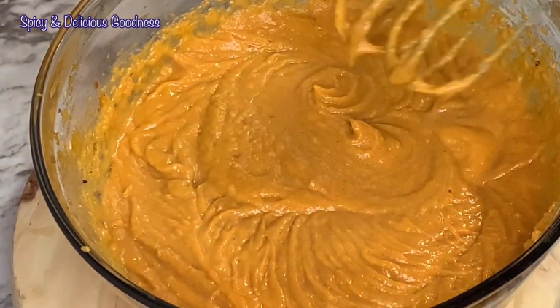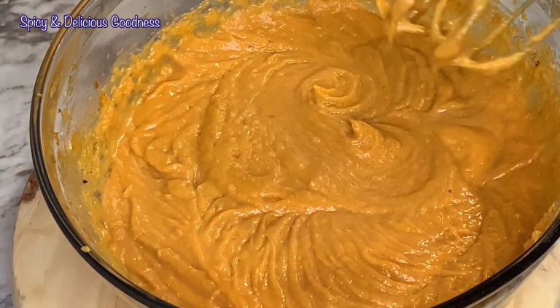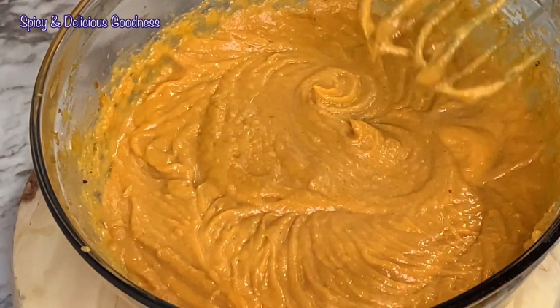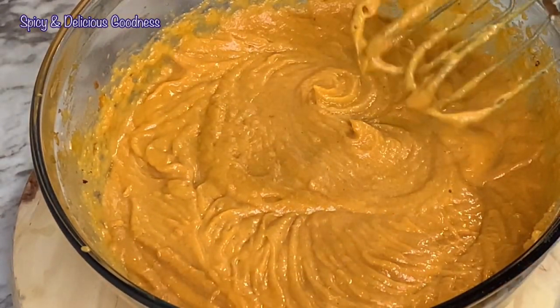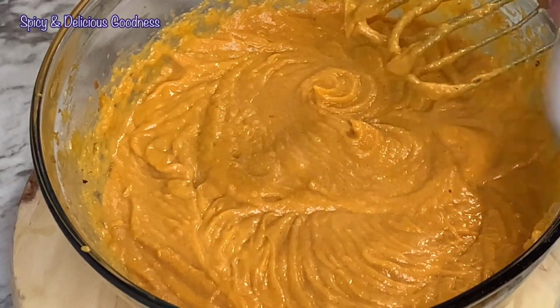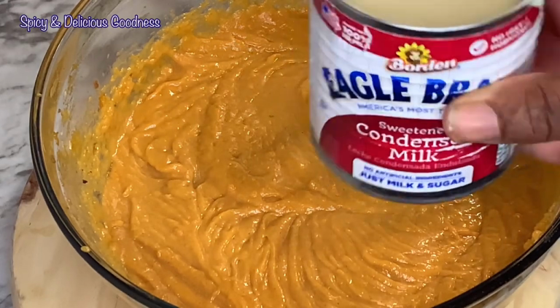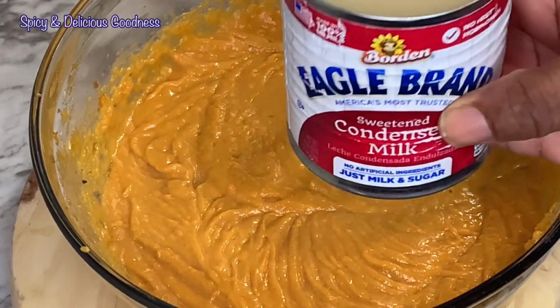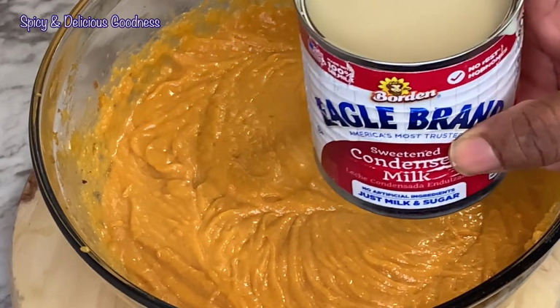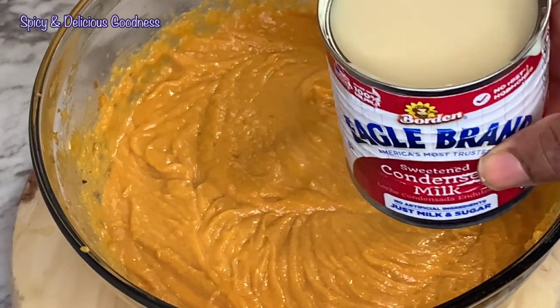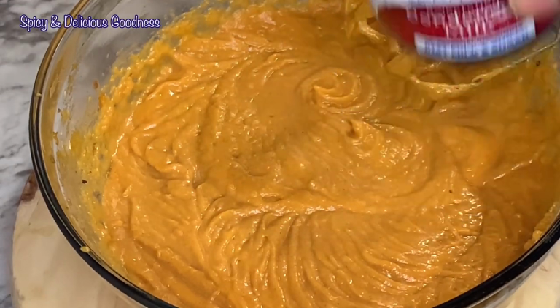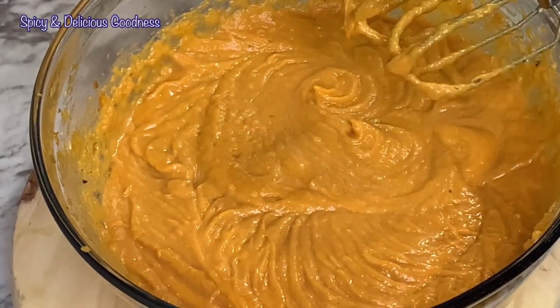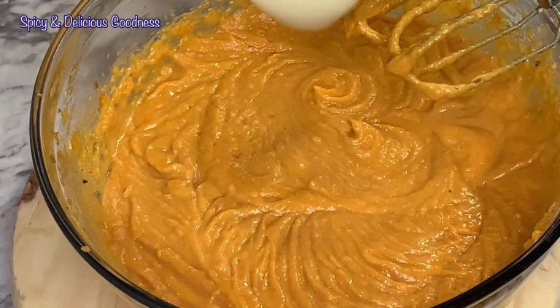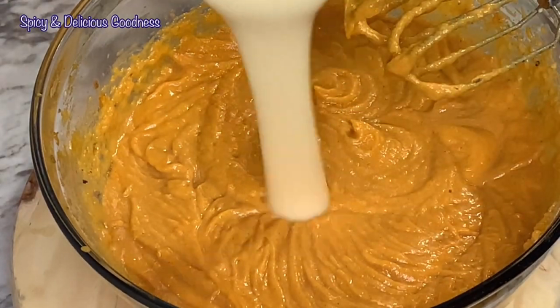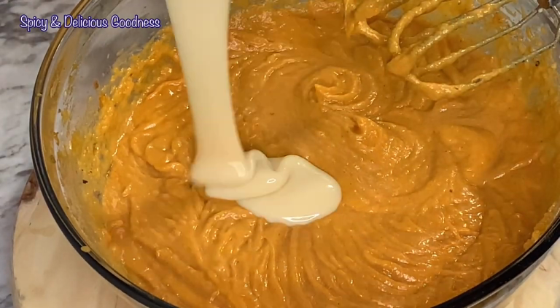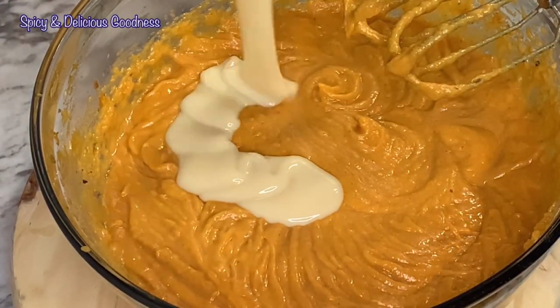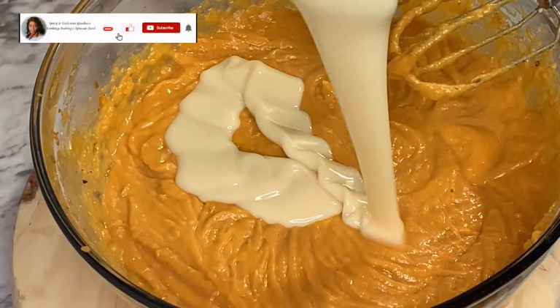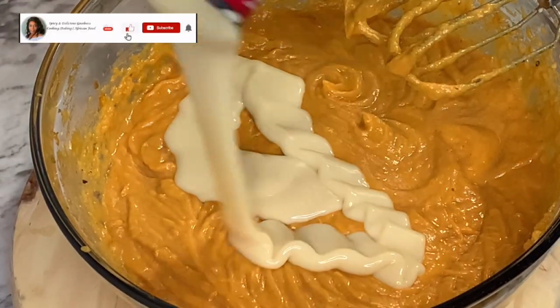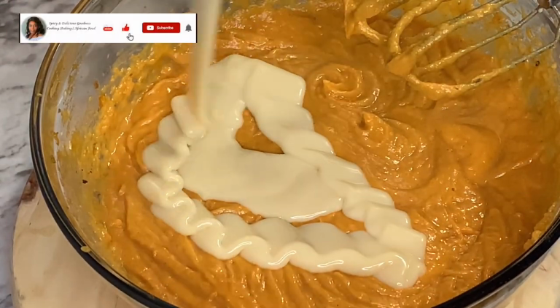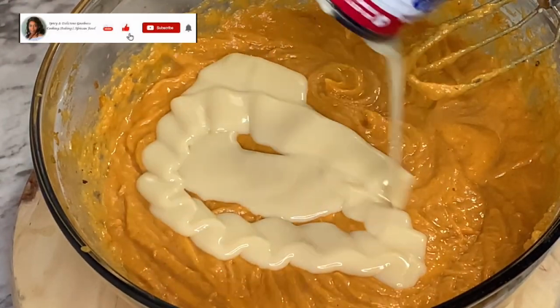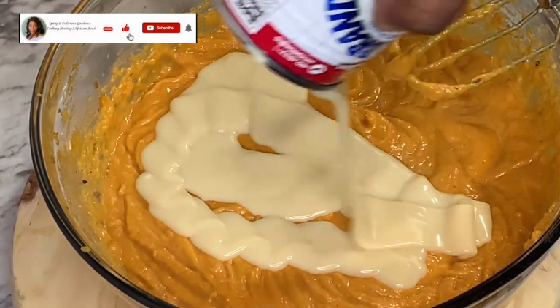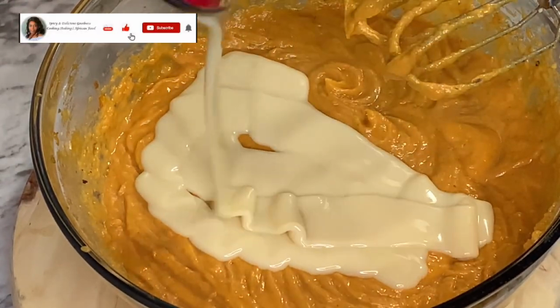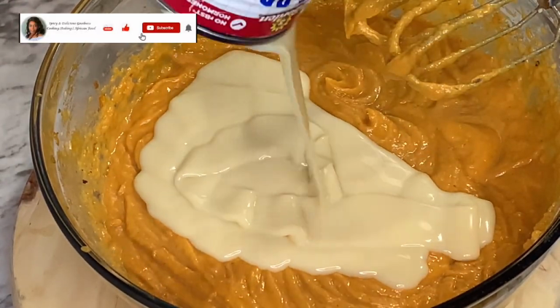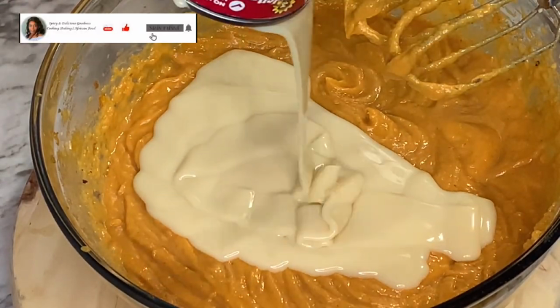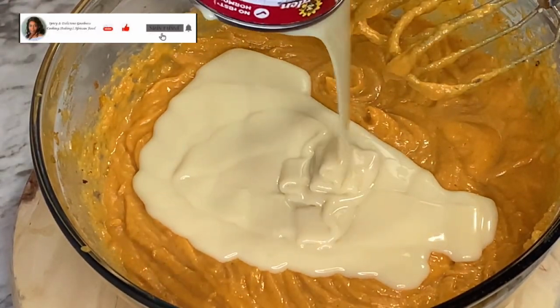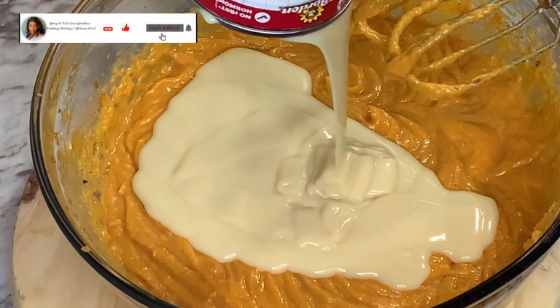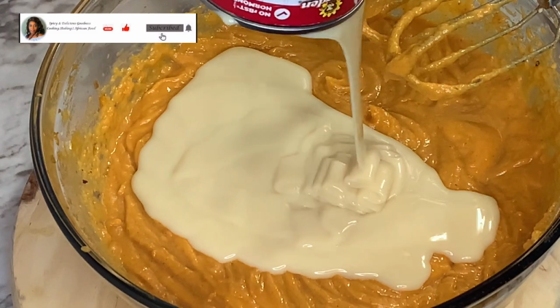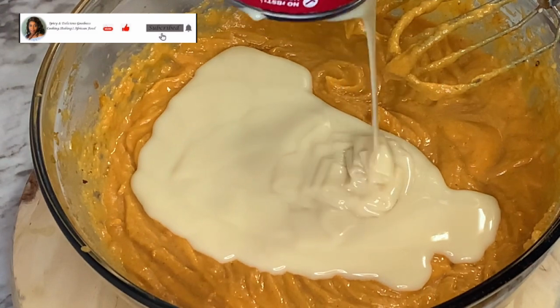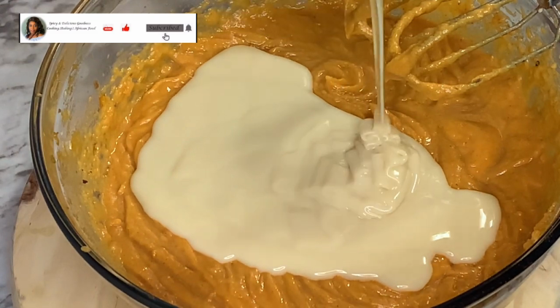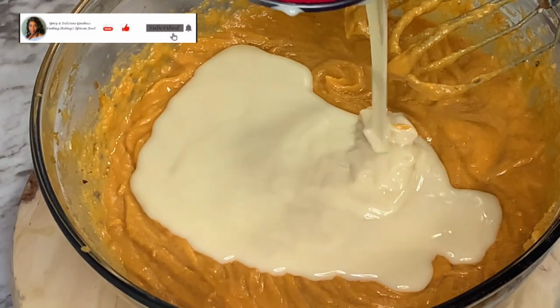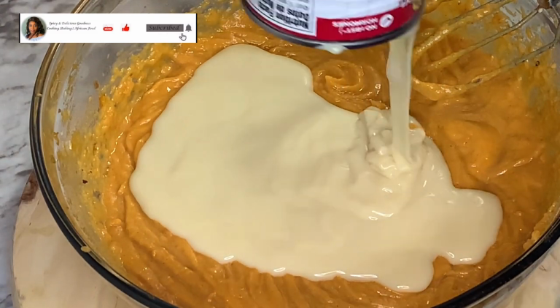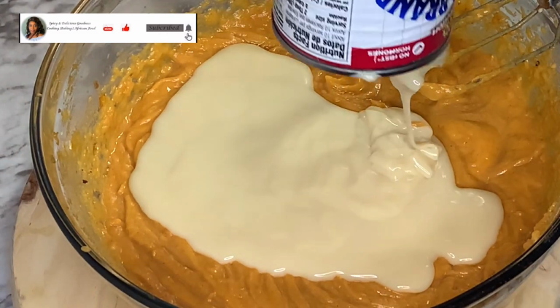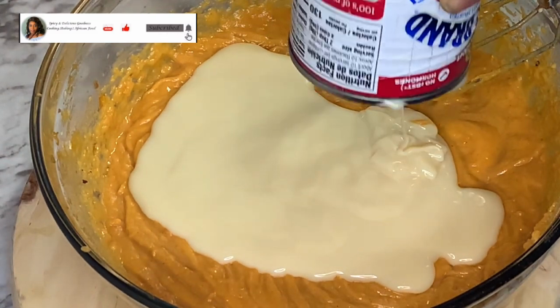It is time to add the milk. I'm gonna be using condensed milk. You could use white sugar and milk if you want.